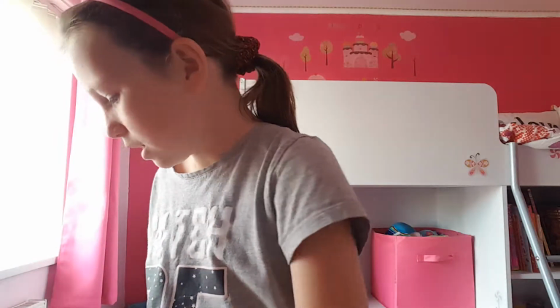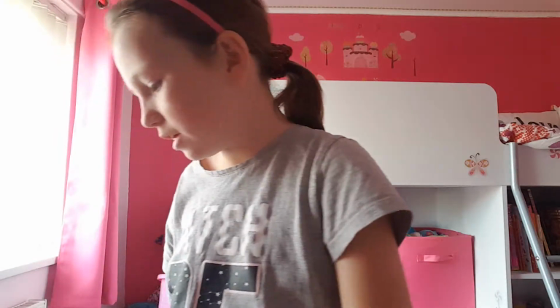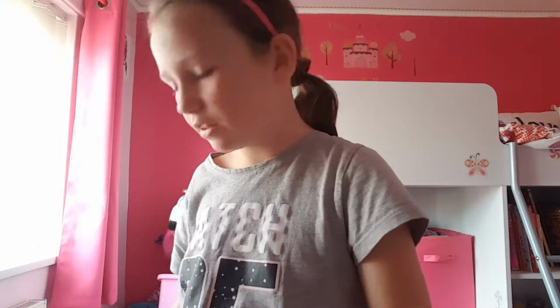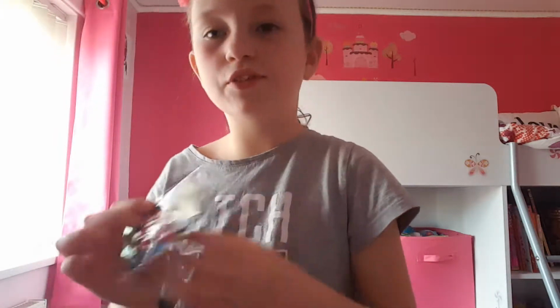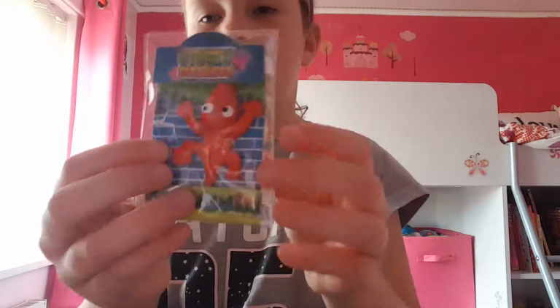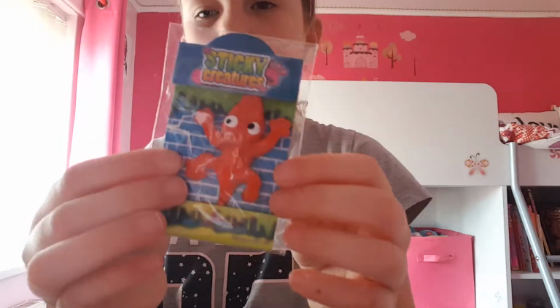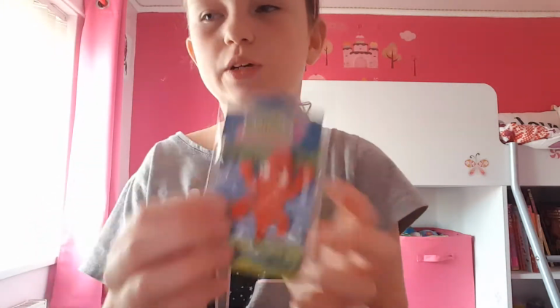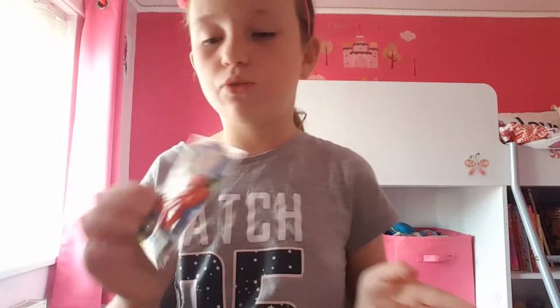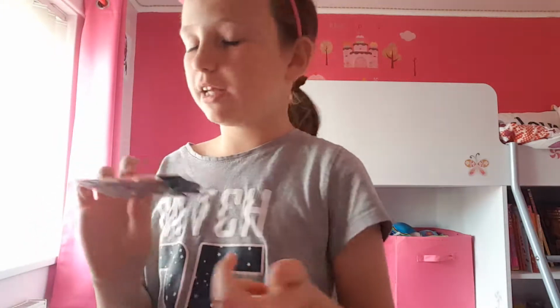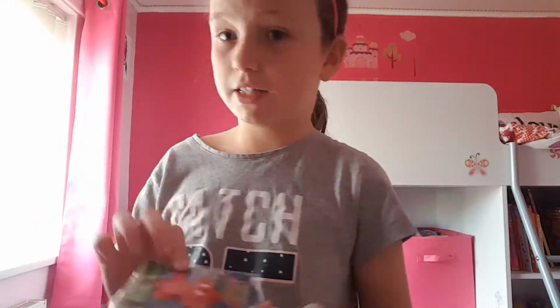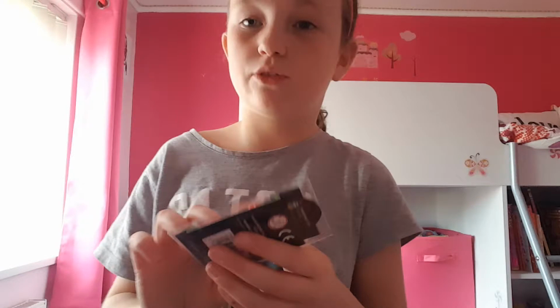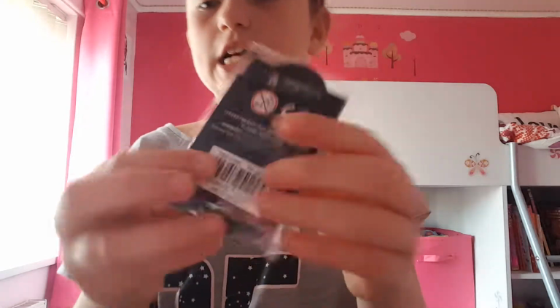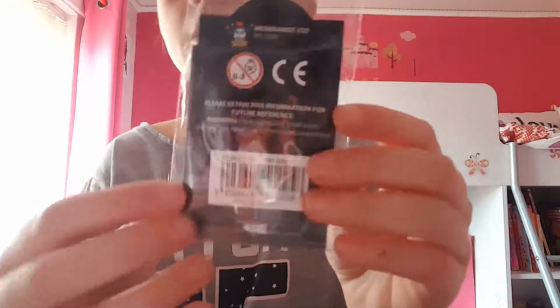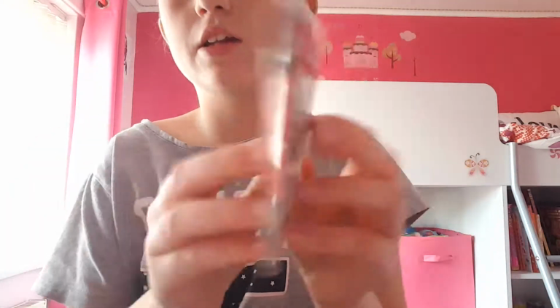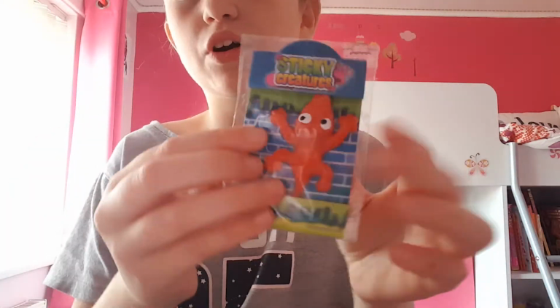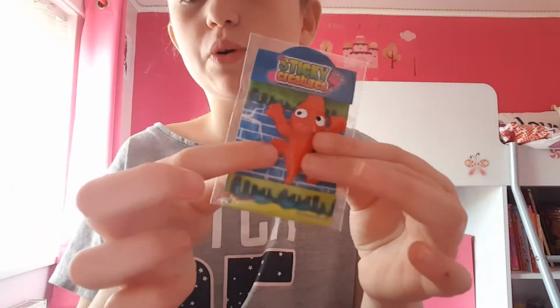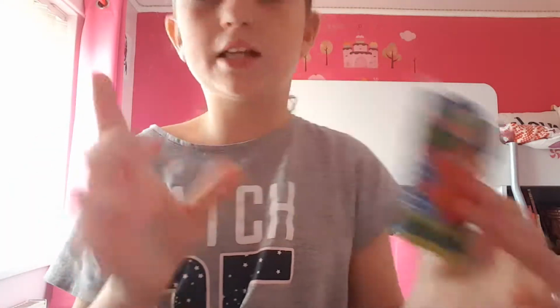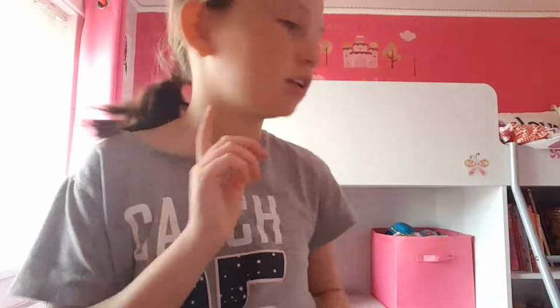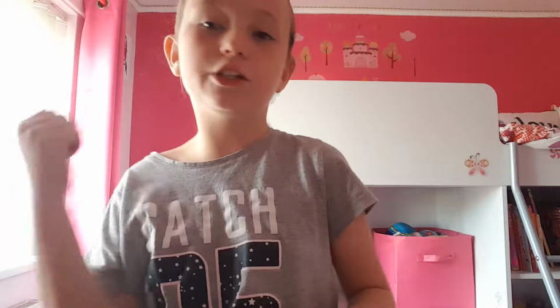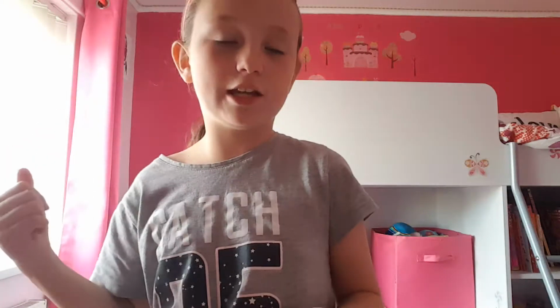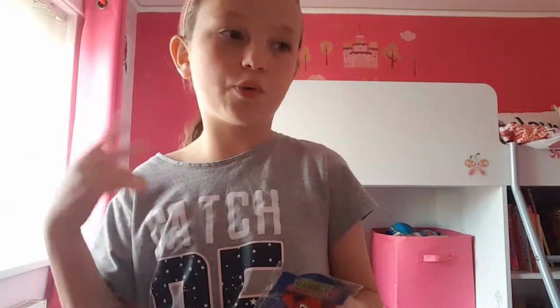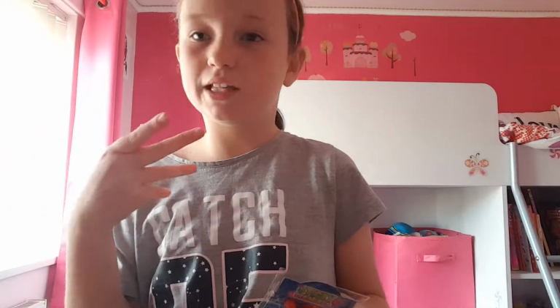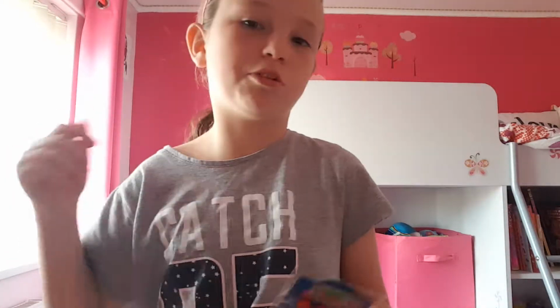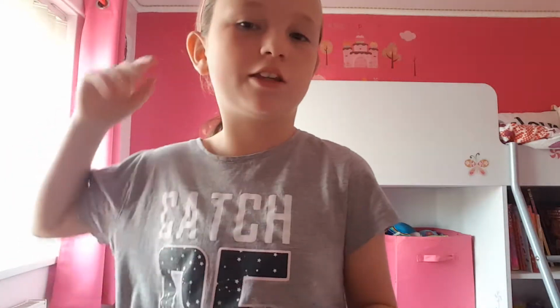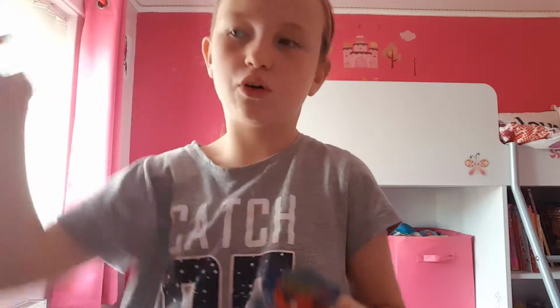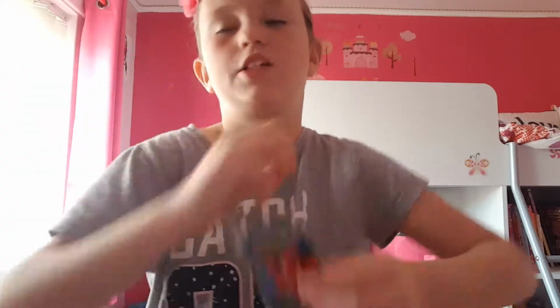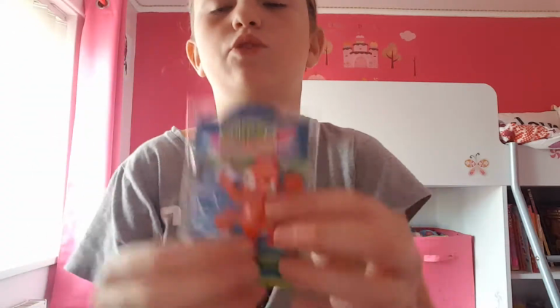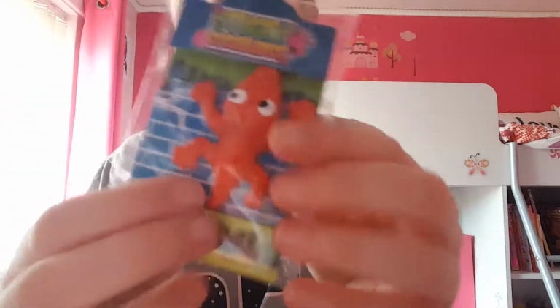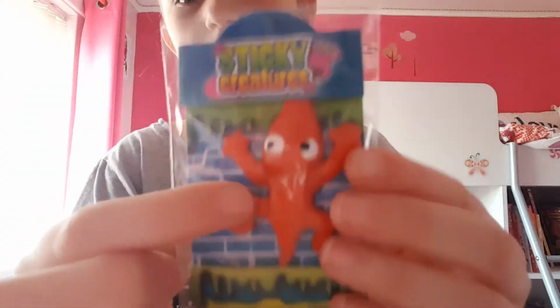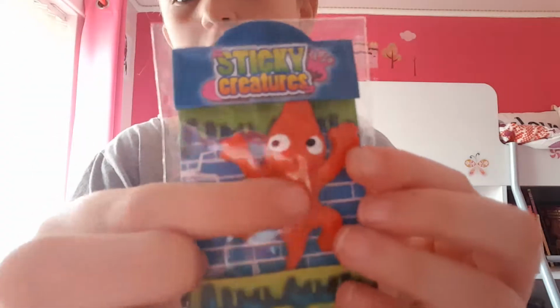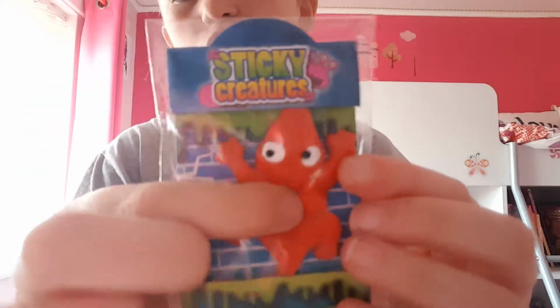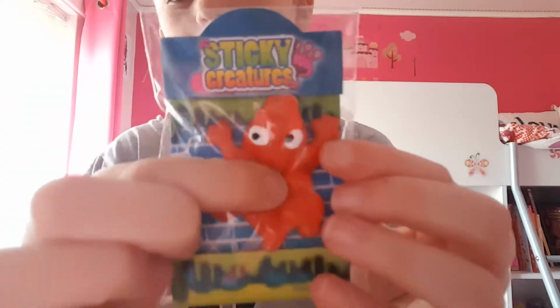And then I've got this other jelly squishy, which will be in my jelly squishy collection. I've got two of these — I'm not going to show you the other one because that's a surprise. And then I've got other jelly squishies — it's like a red lizard.